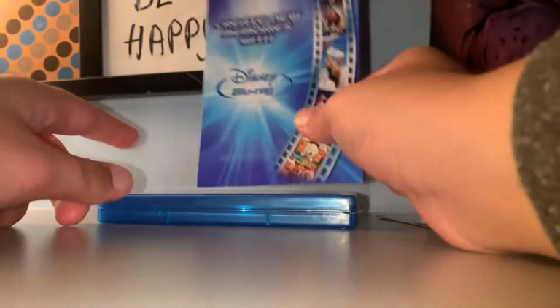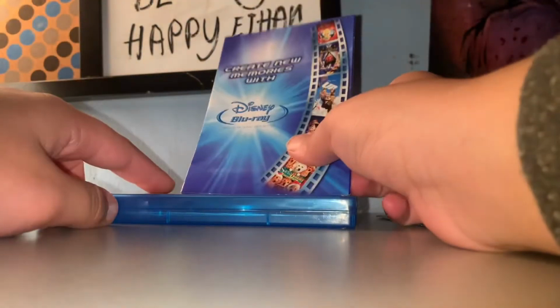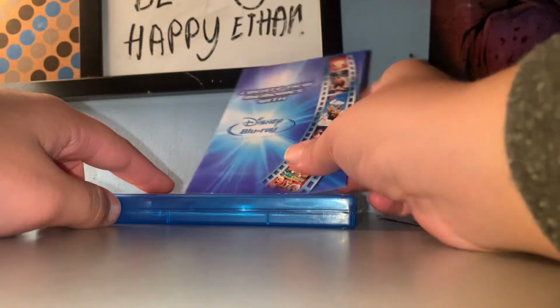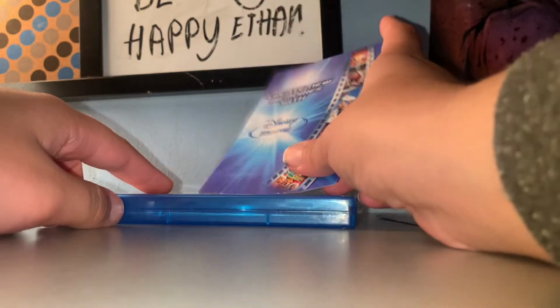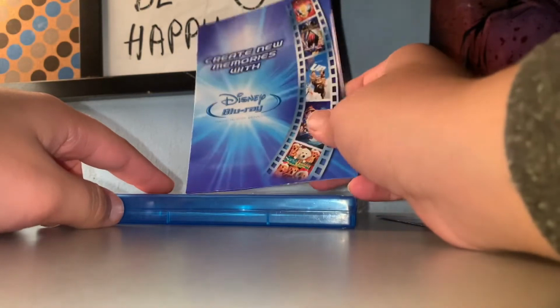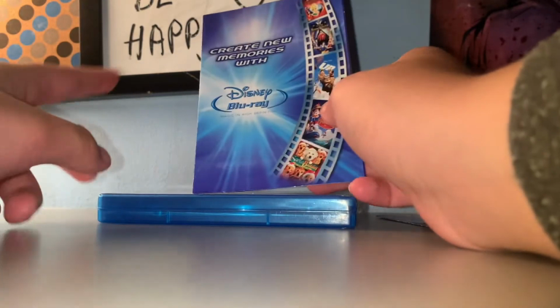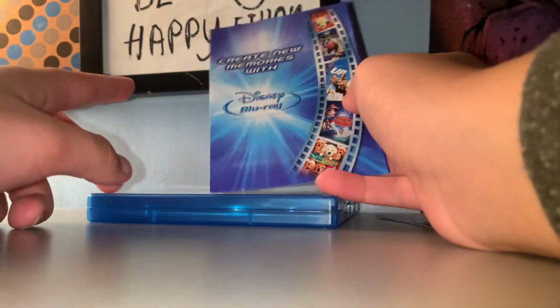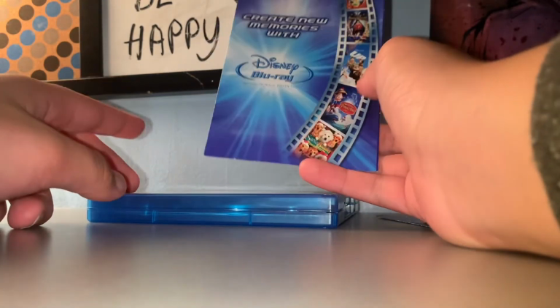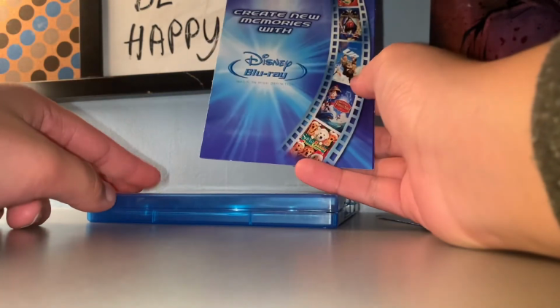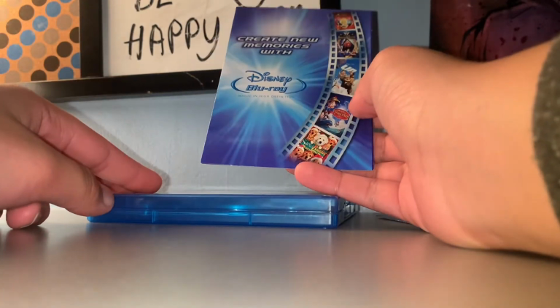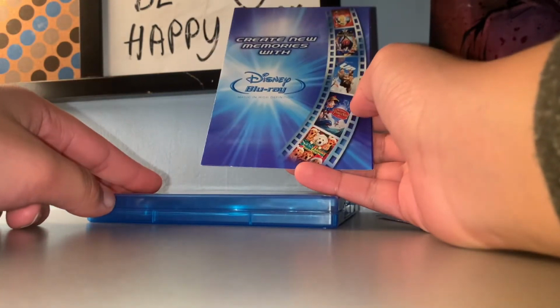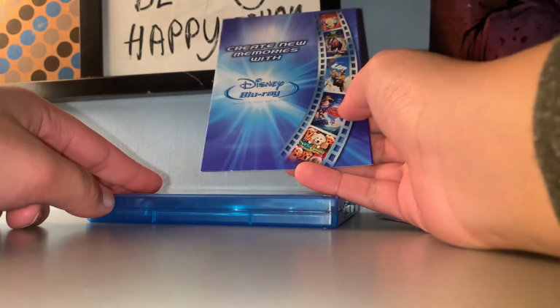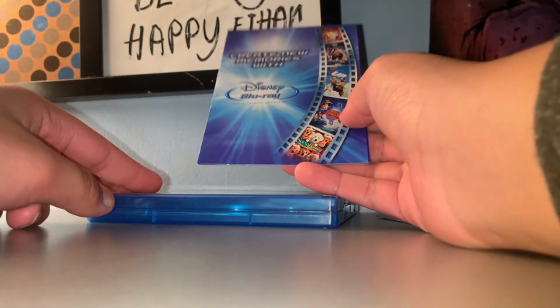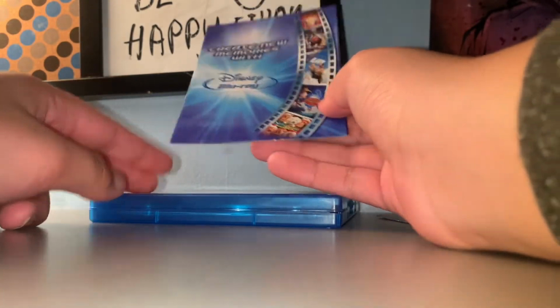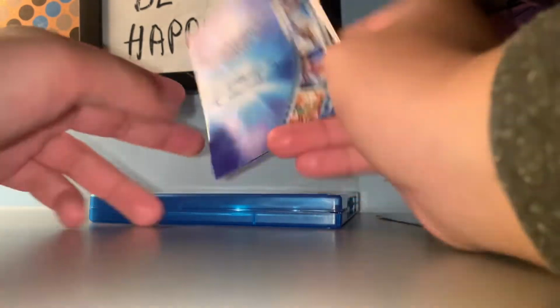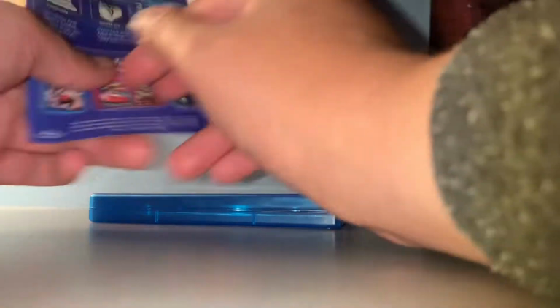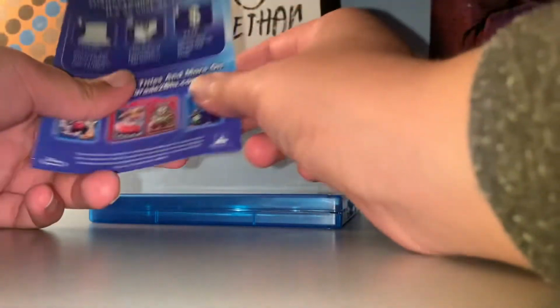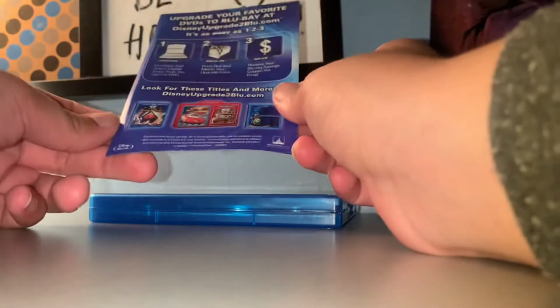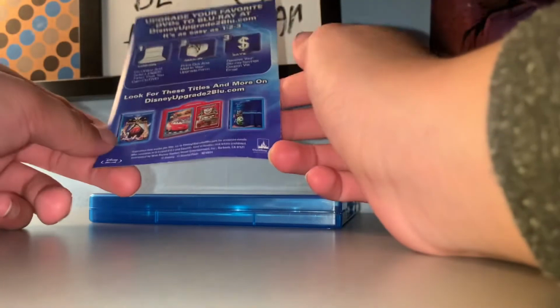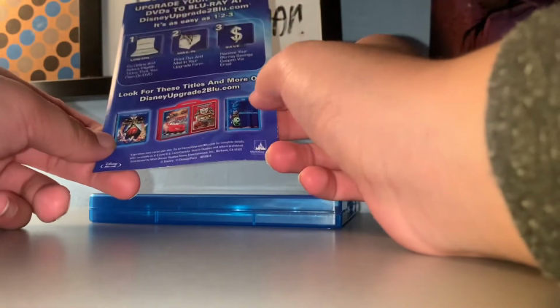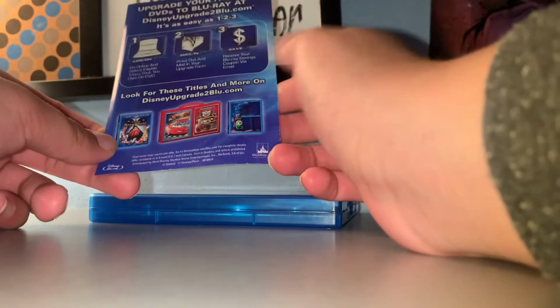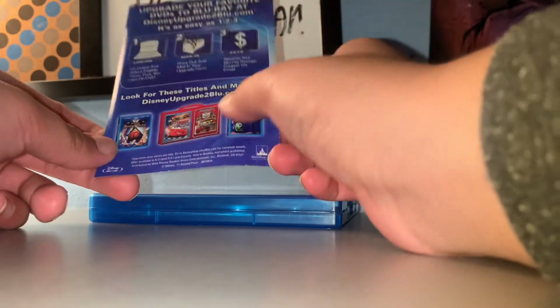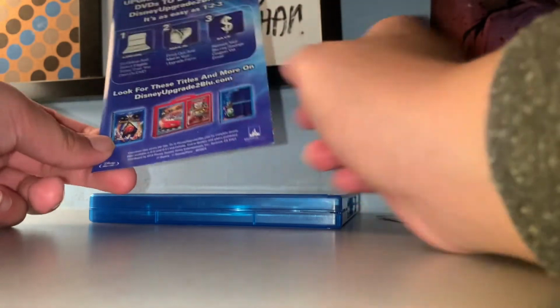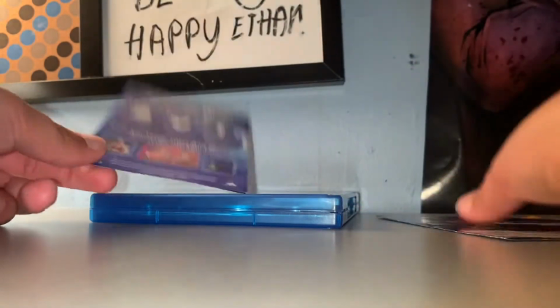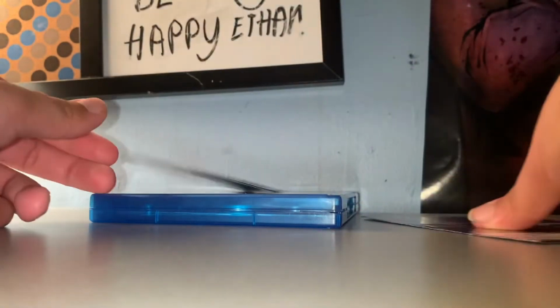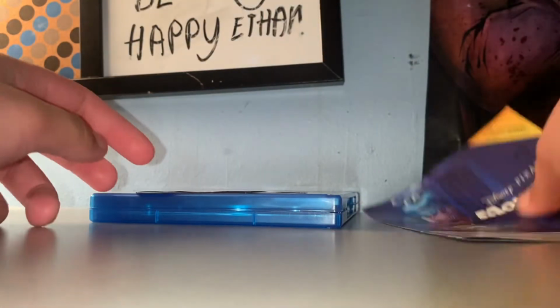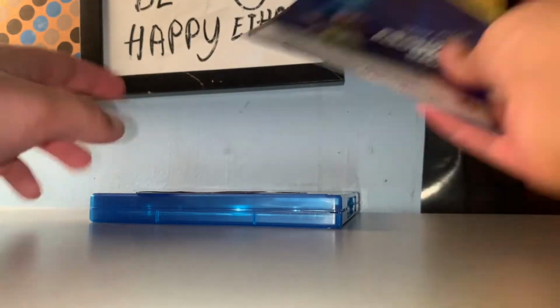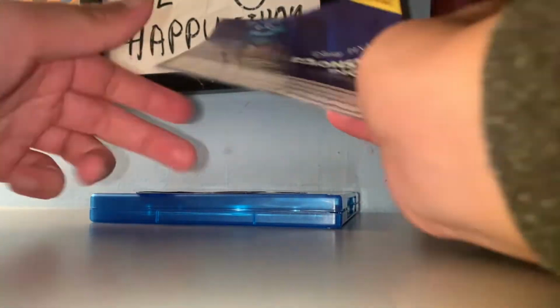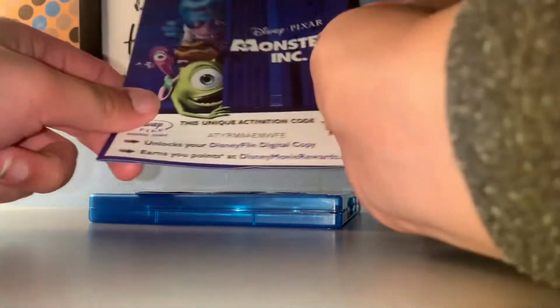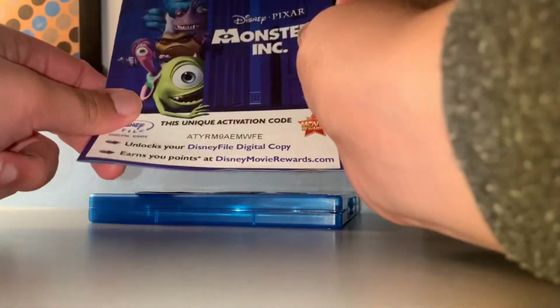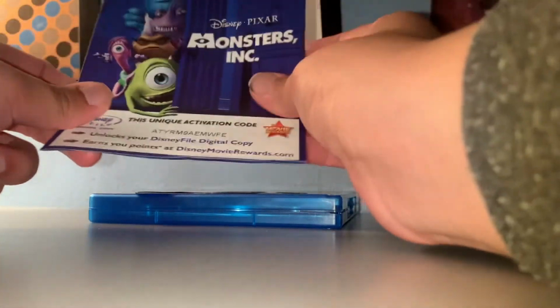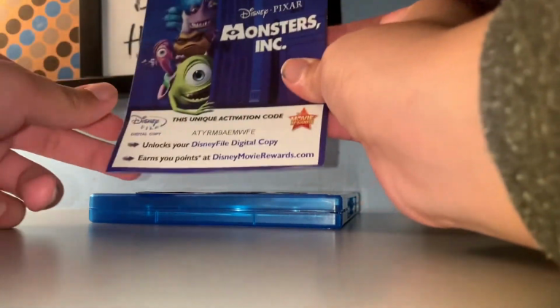I do have Snow White and Sun bars. I do have Up, Pinocchio, Master Team, and Cars. I don't have Cars. But whatever.